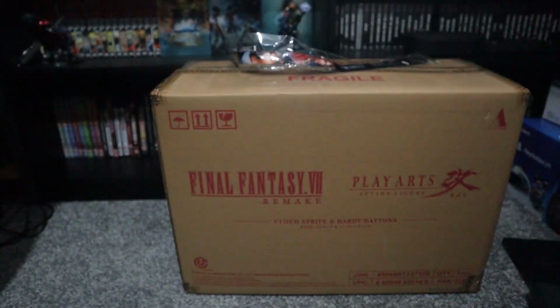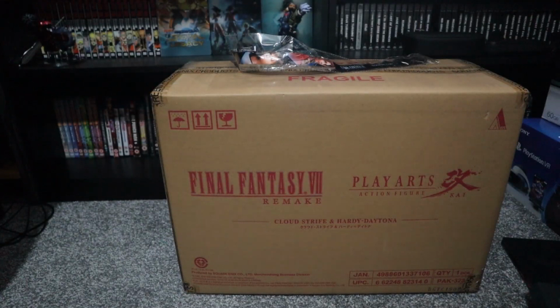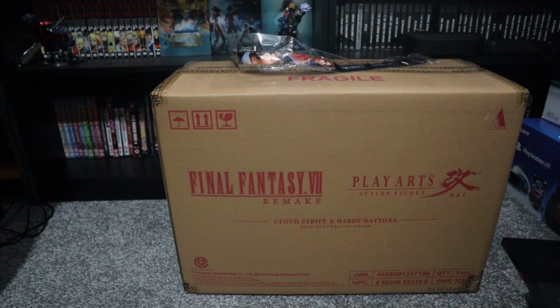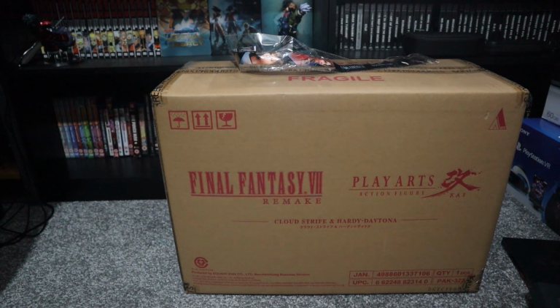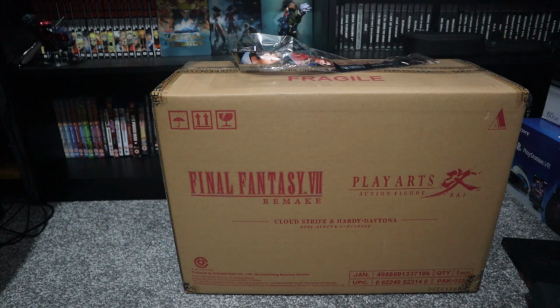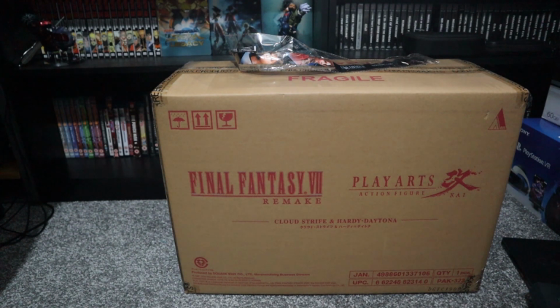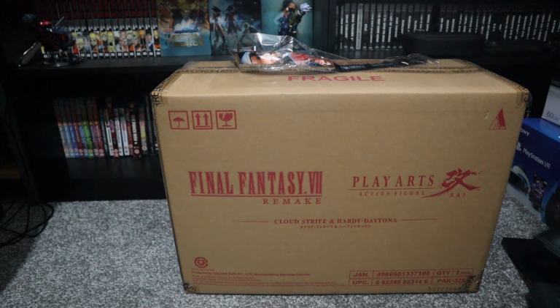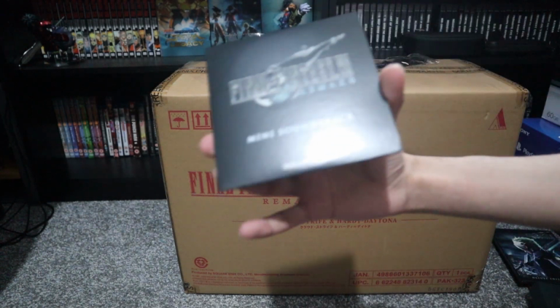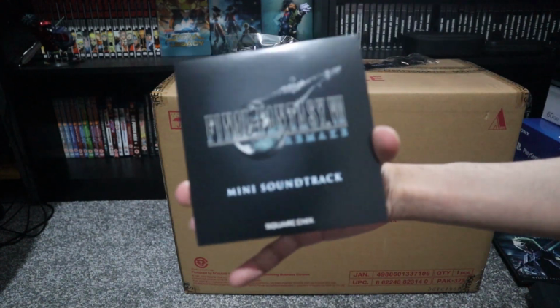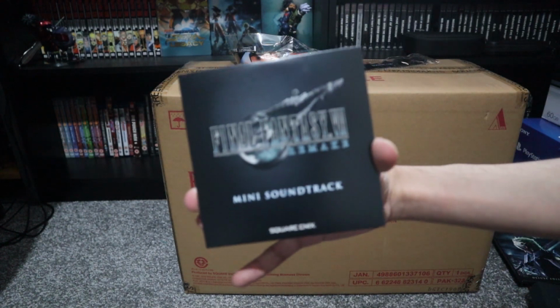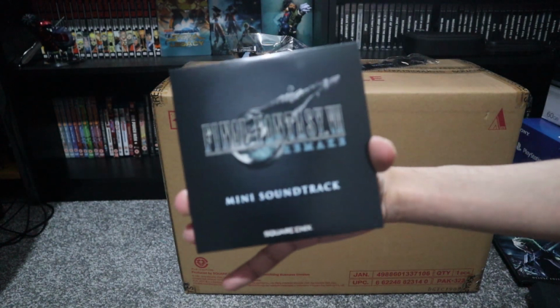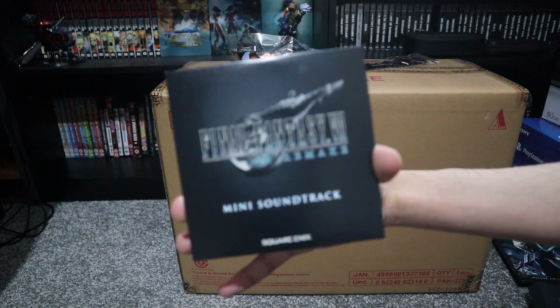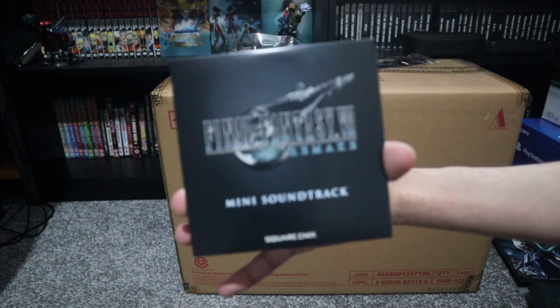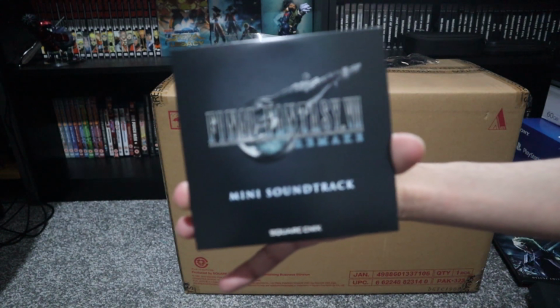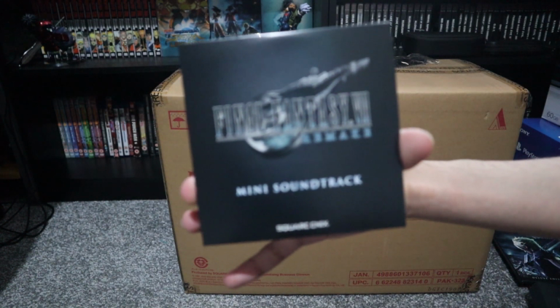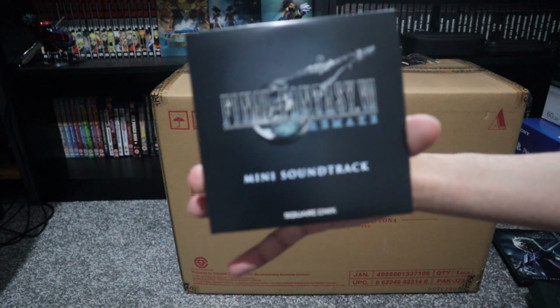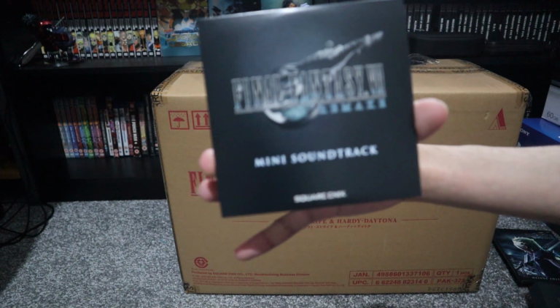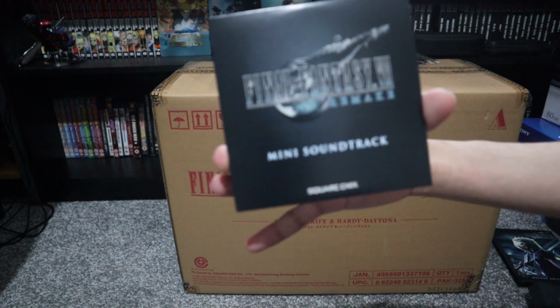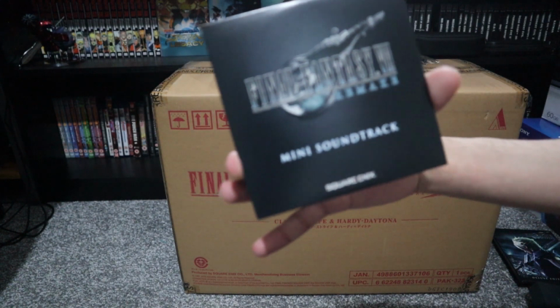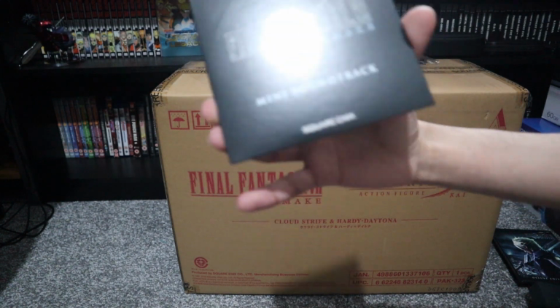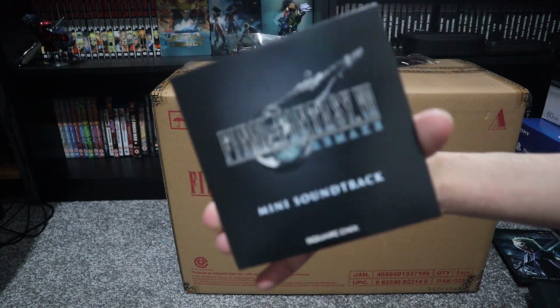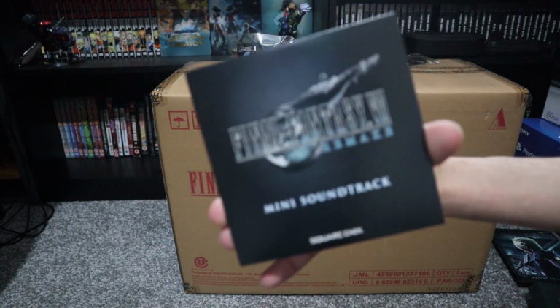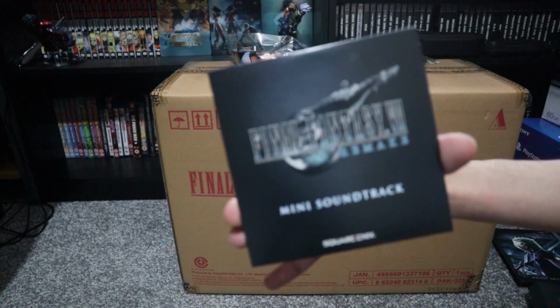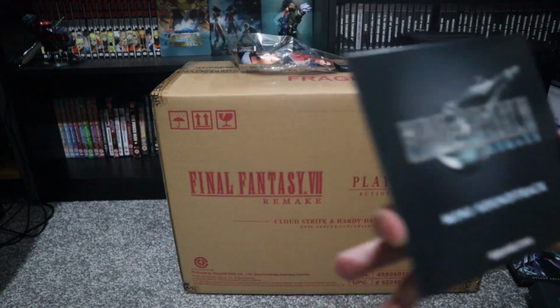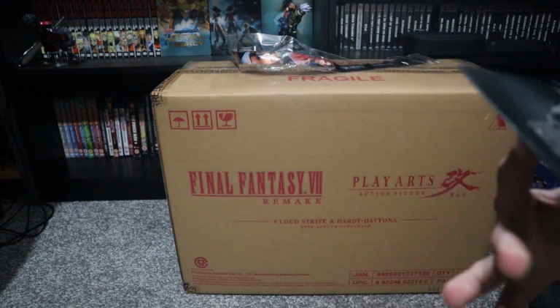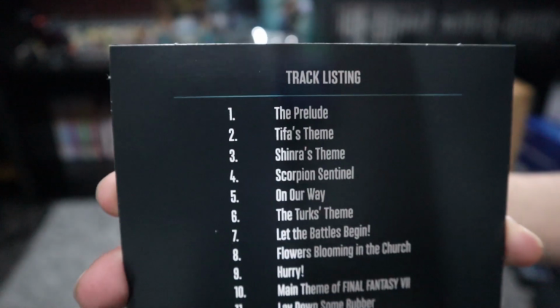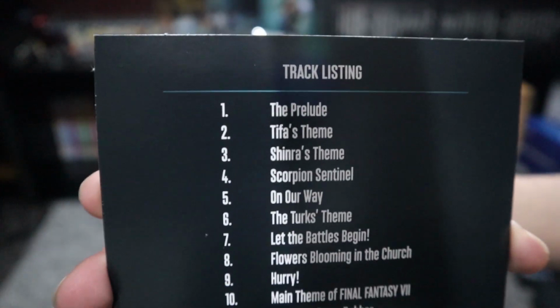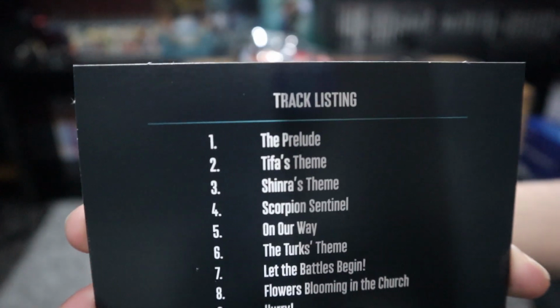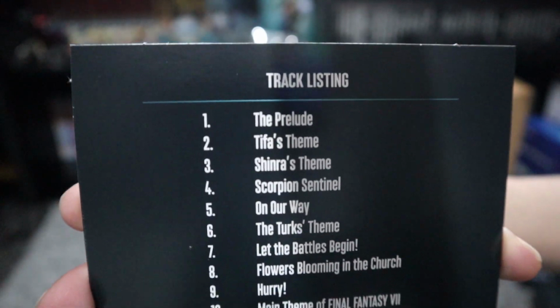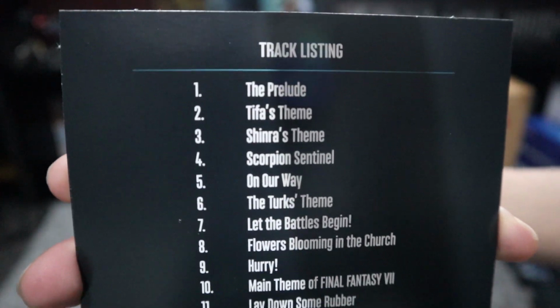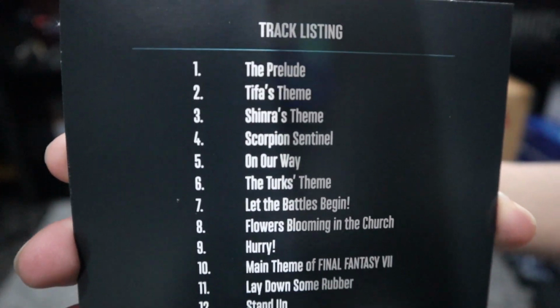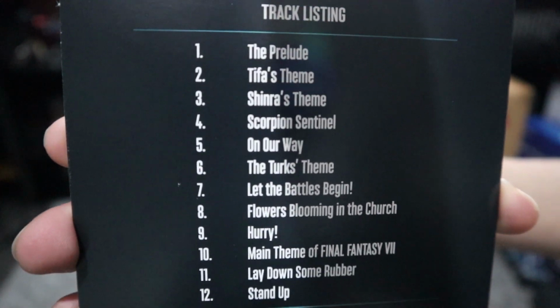That's all I'll get to see for that one, and there's the mini soundtrack. These are the soundtracks that are inside.